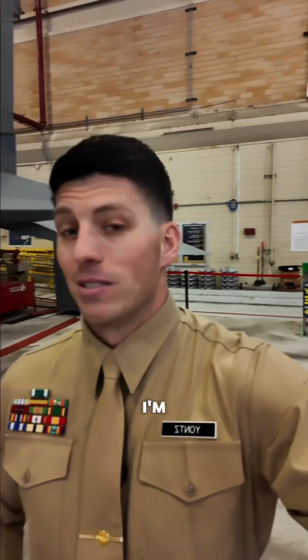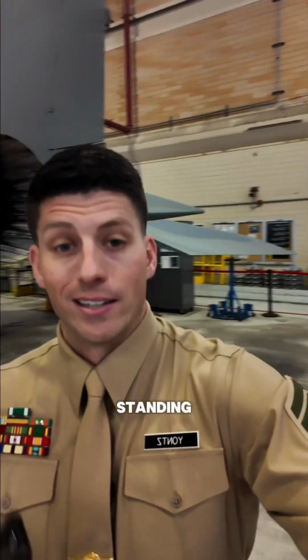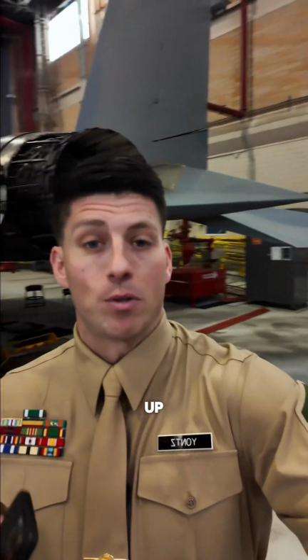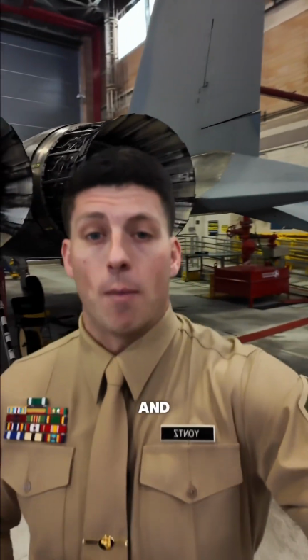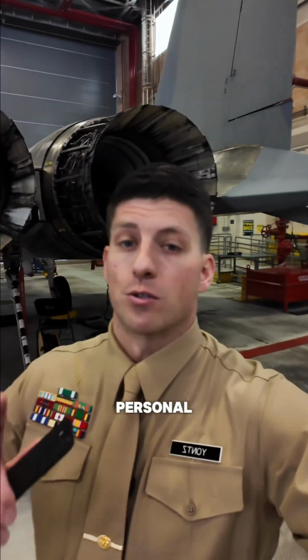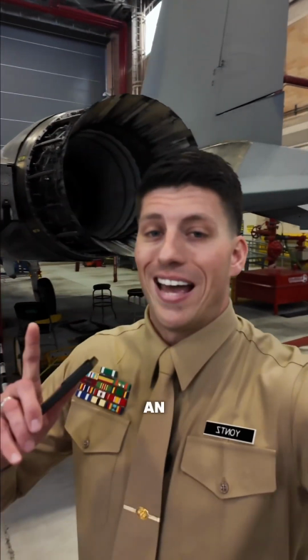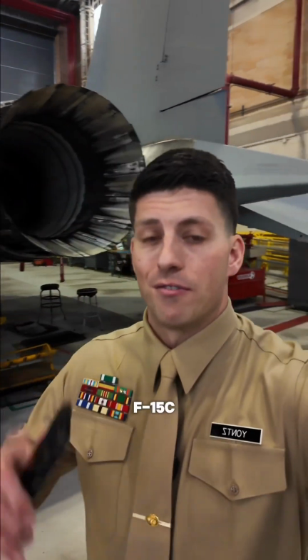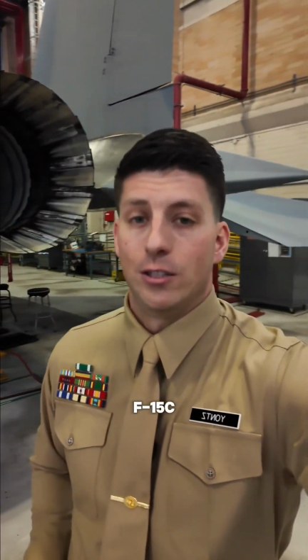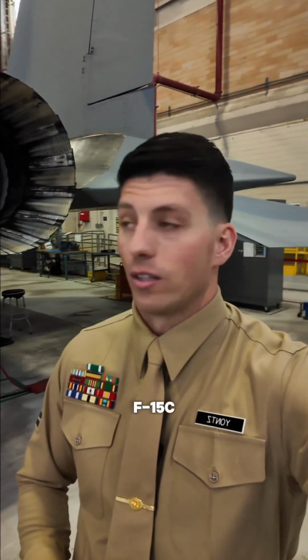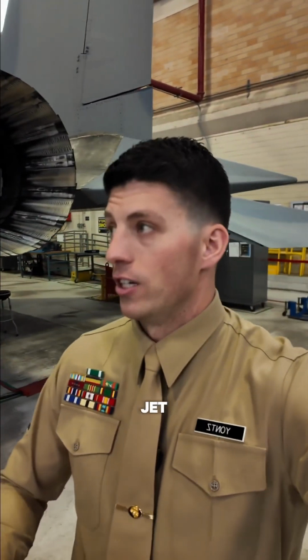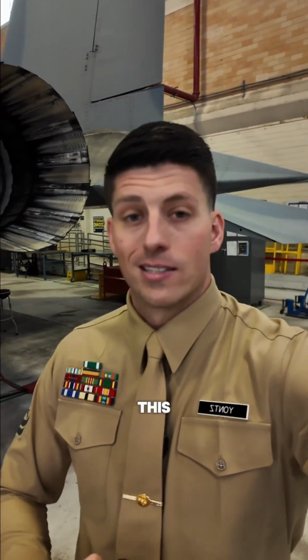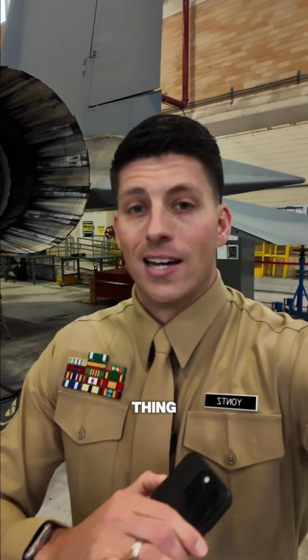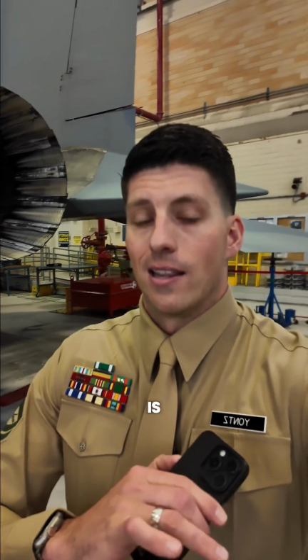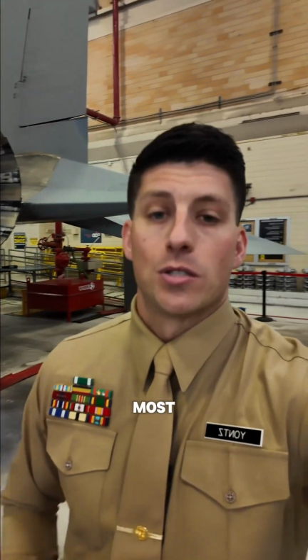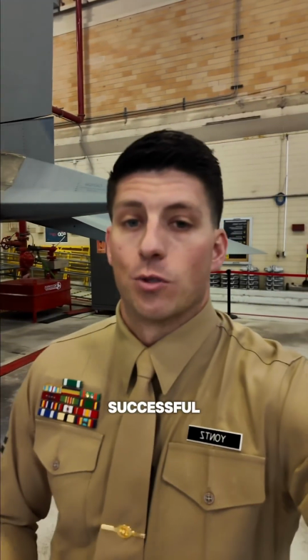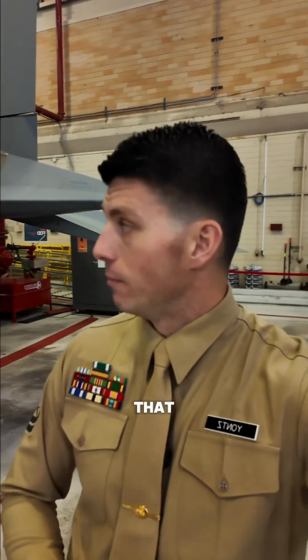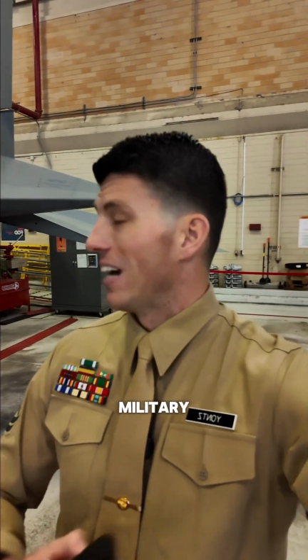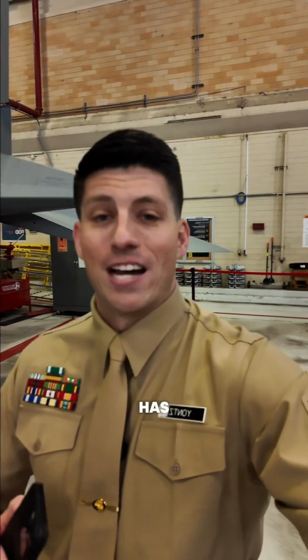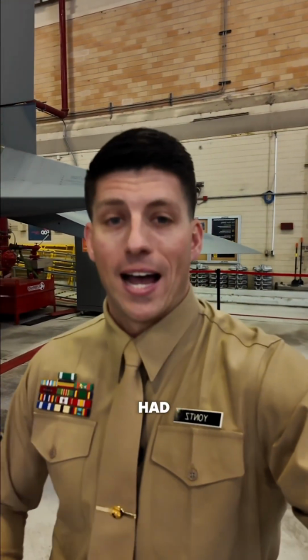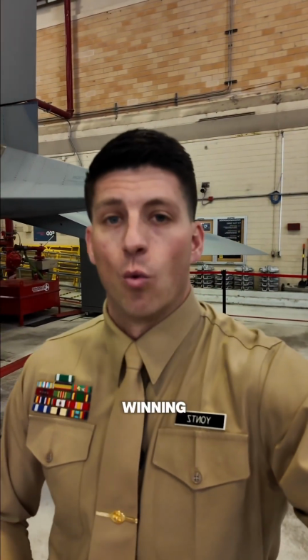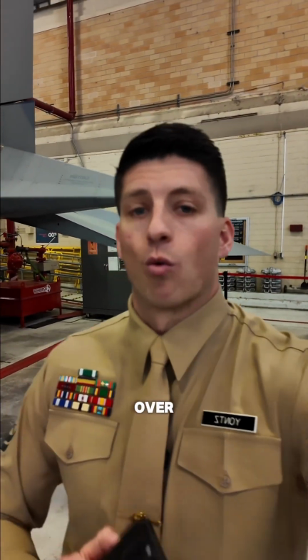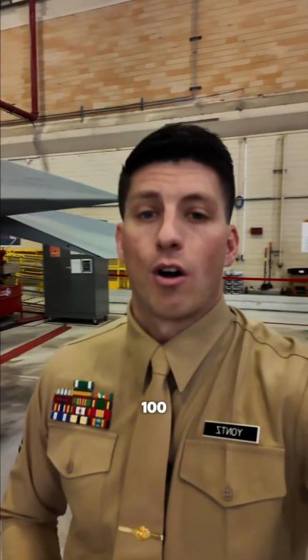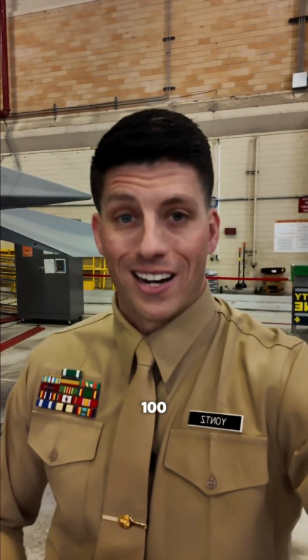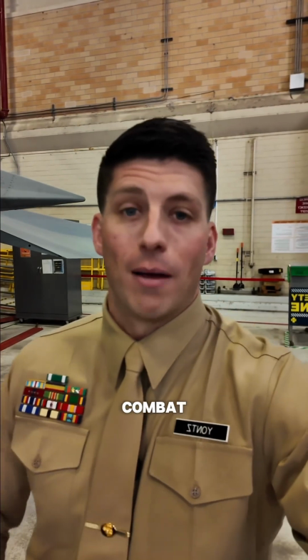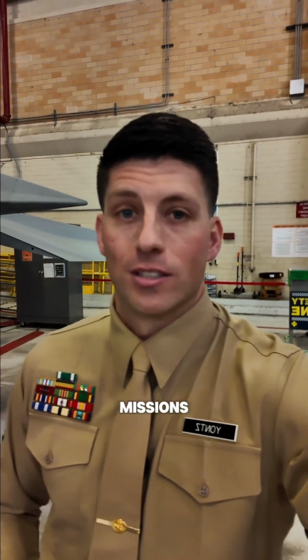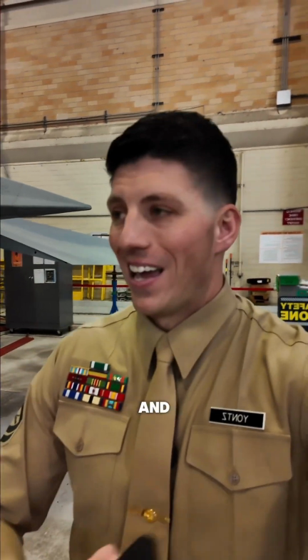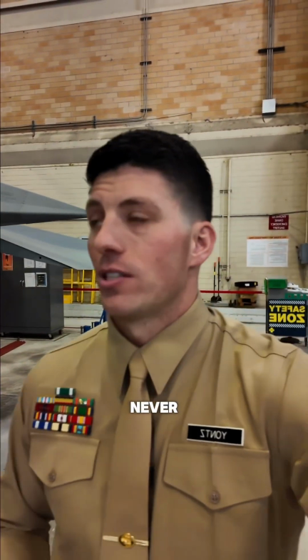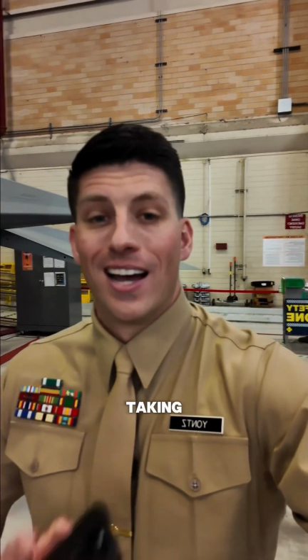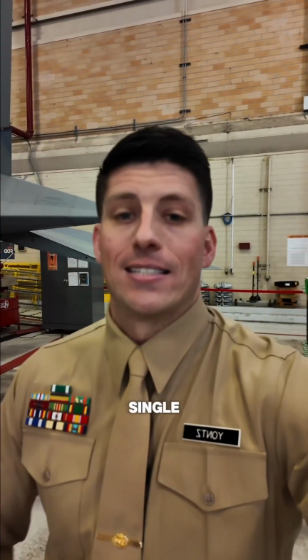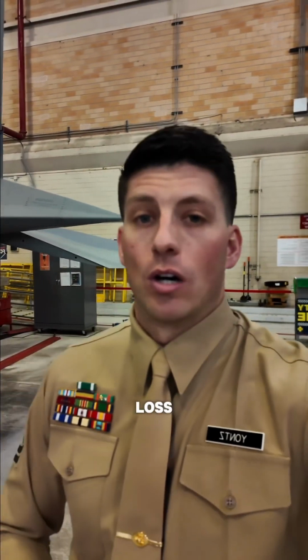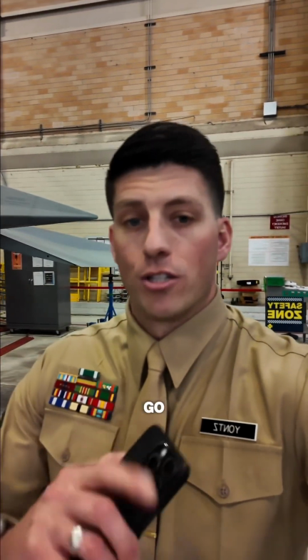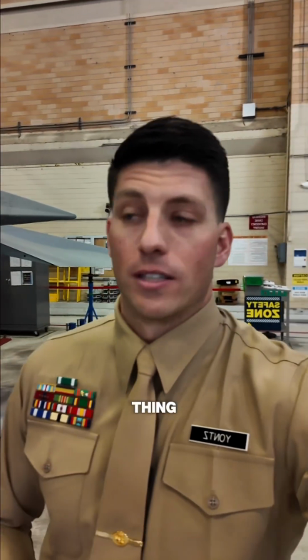I'm standing up close and personal with an F-15 Charlie jet. This thing is the most successful jet that the military has ever had, winning over 100 combat missions and never taking a single loss. Go ahead and check this thing out.